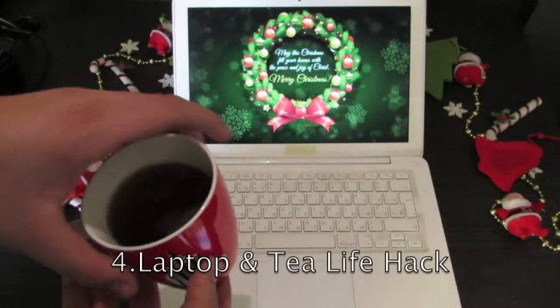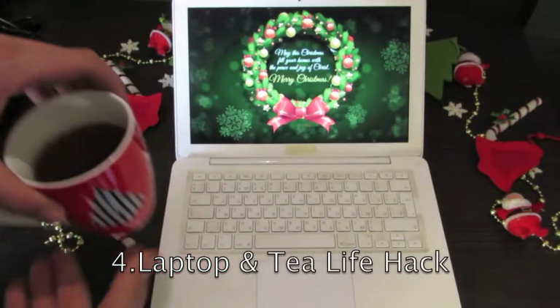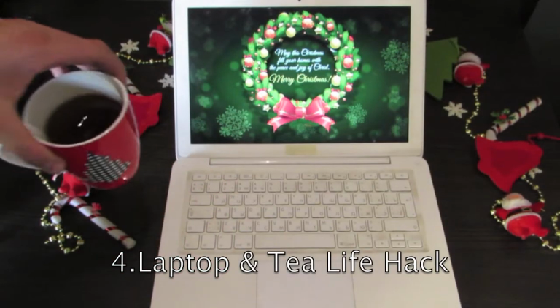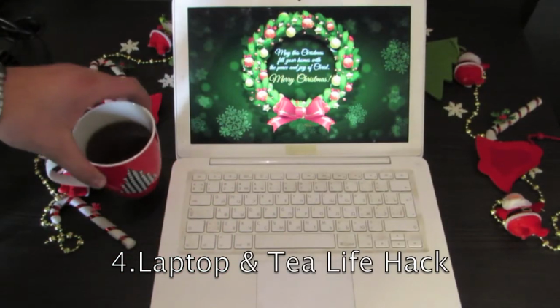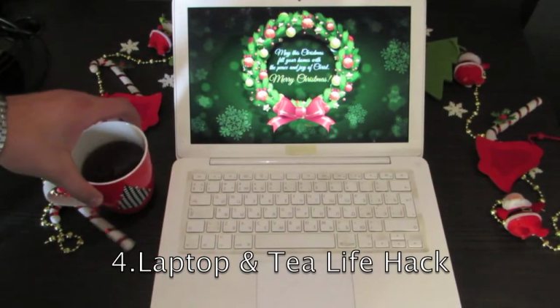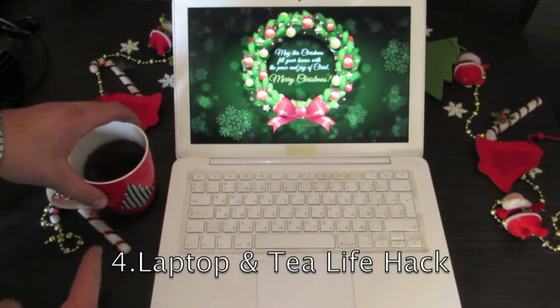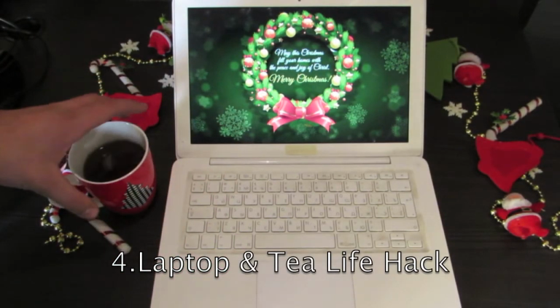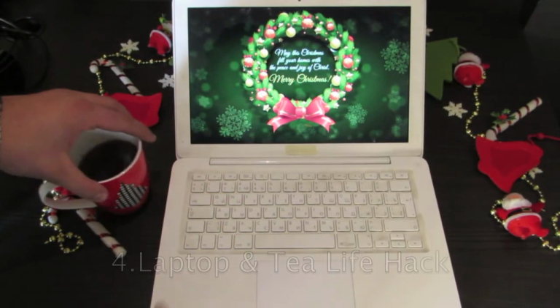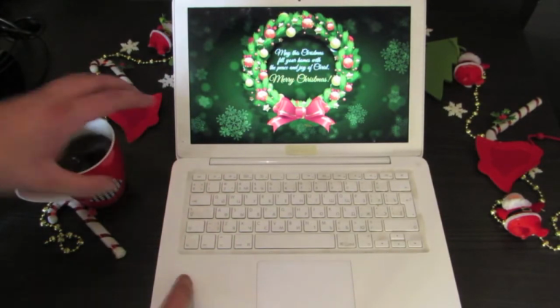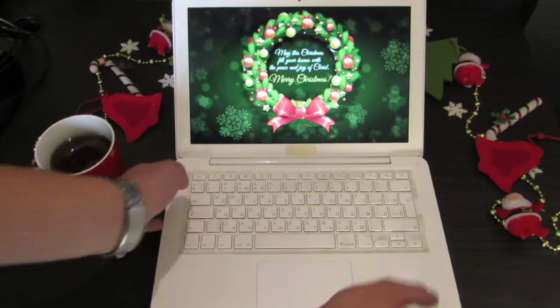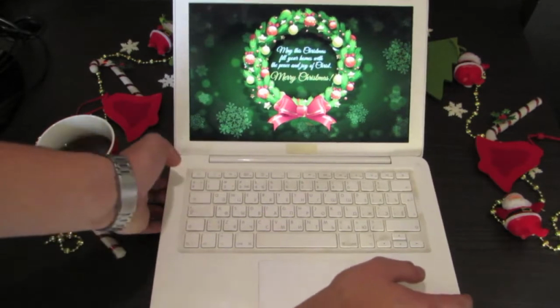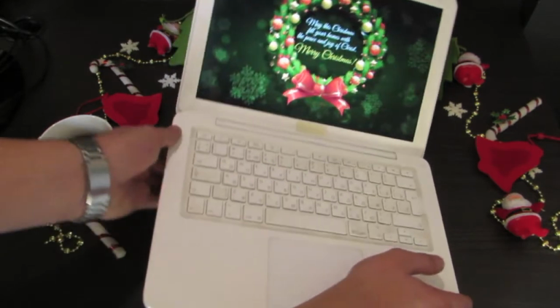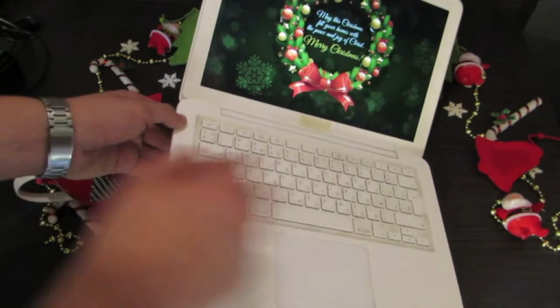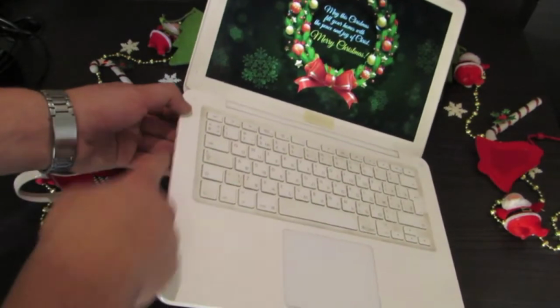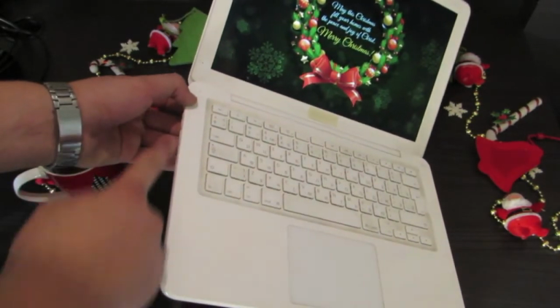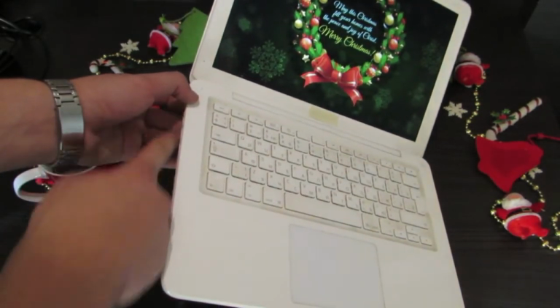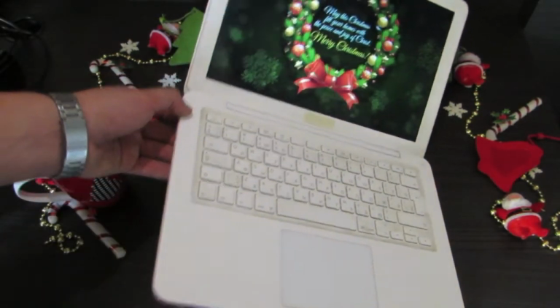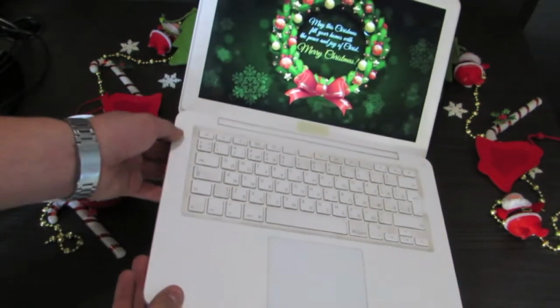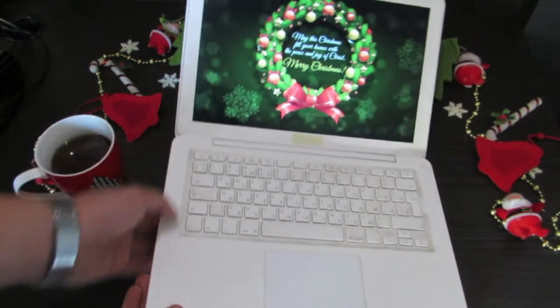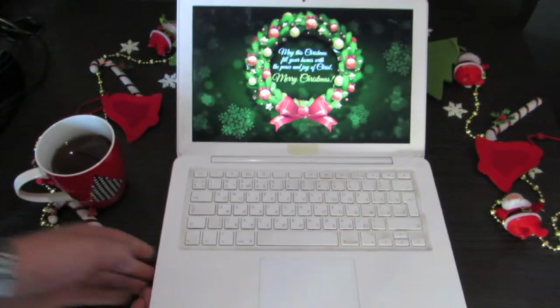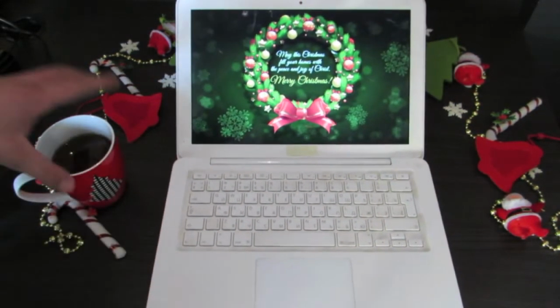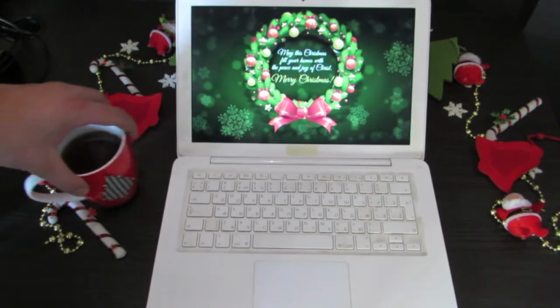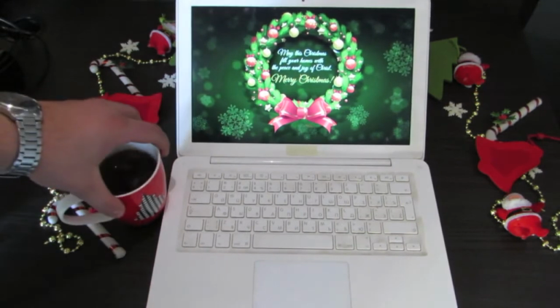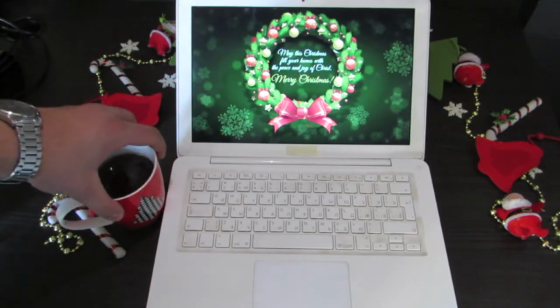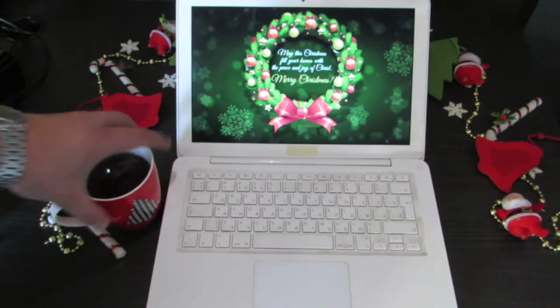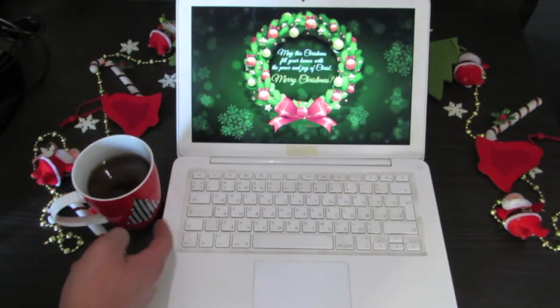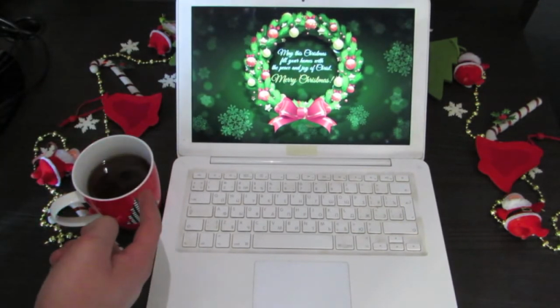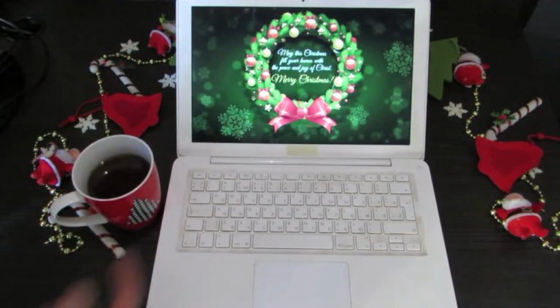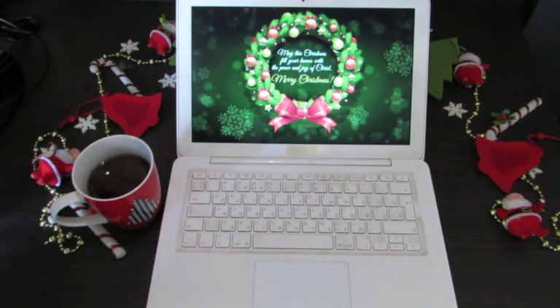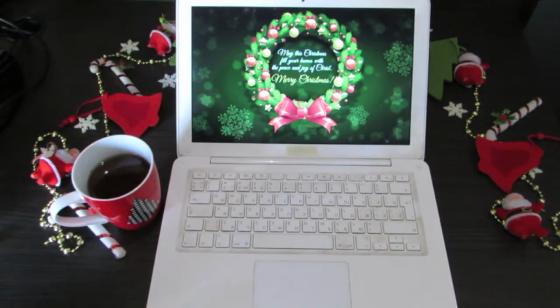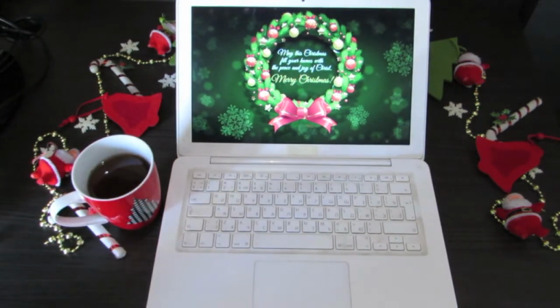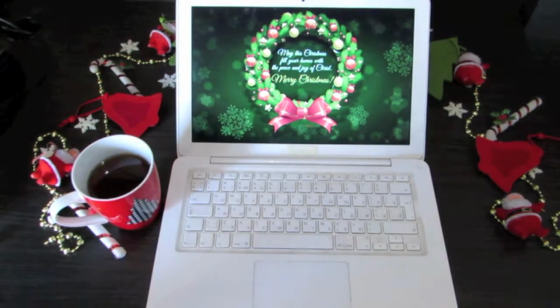You can make your tea stay hot just by putting it beside your laptop. The laptop allocates heat from the left side, so you can put your tea or coffee beside your laptop and it will stay hot.